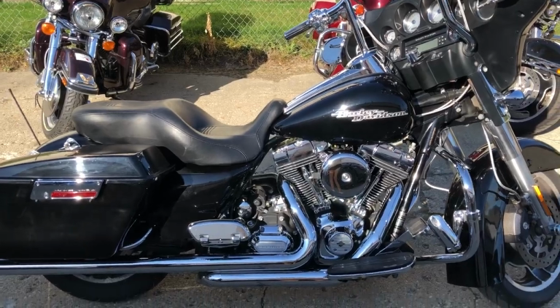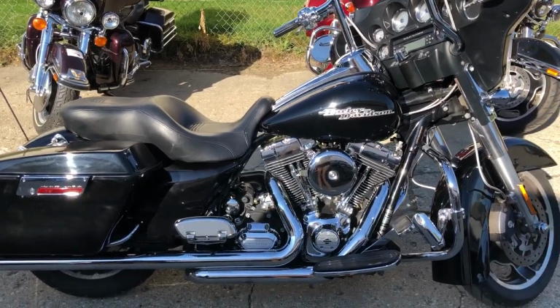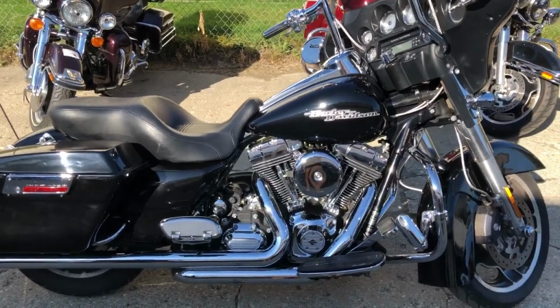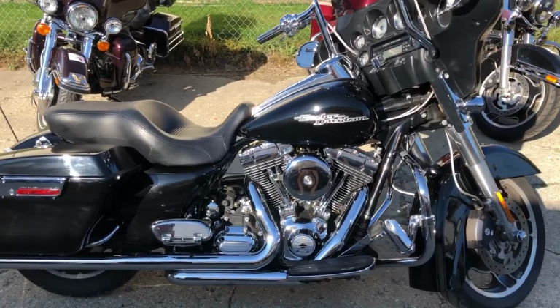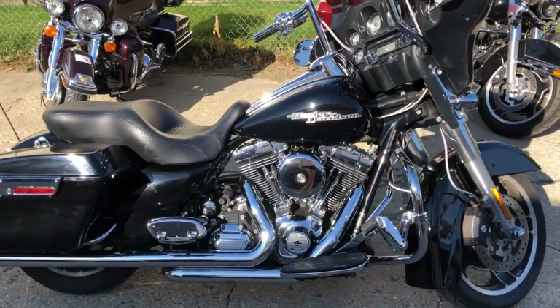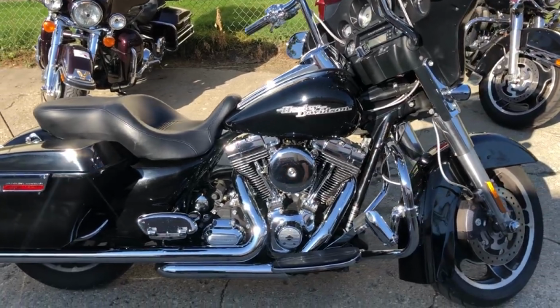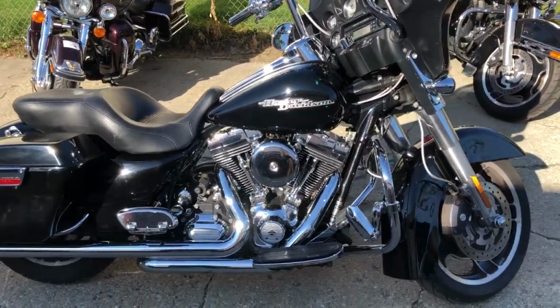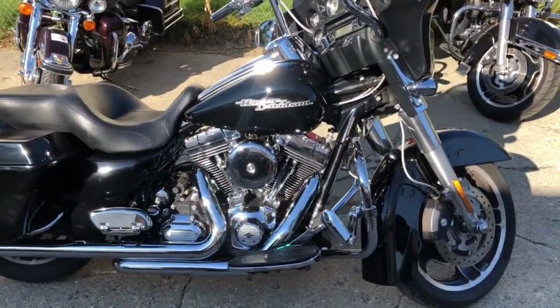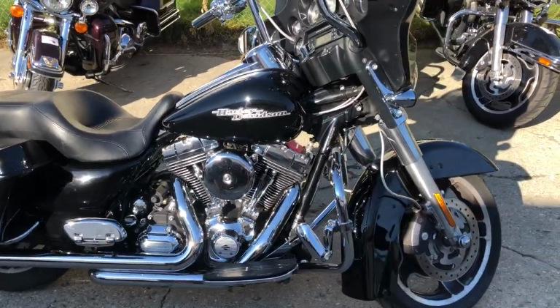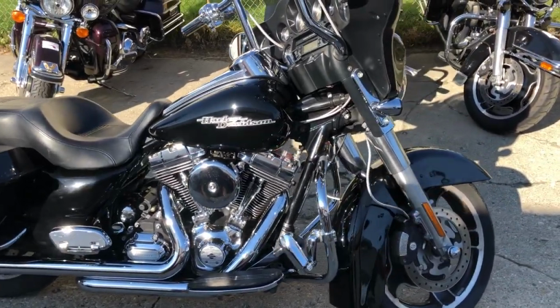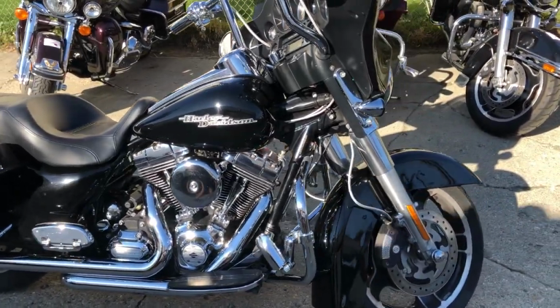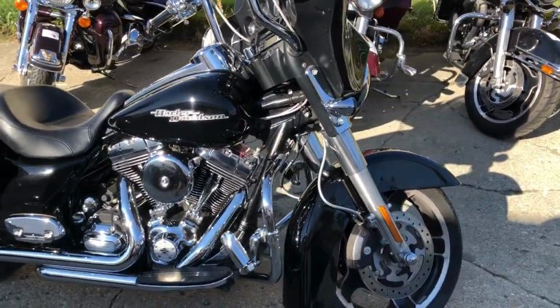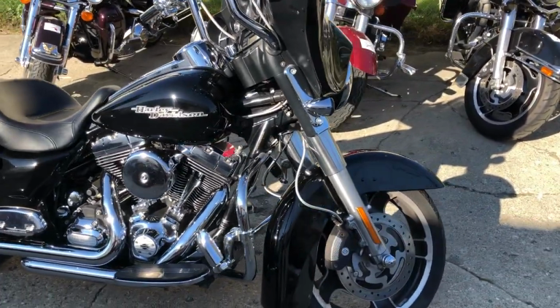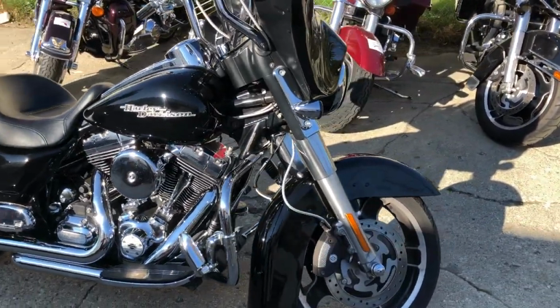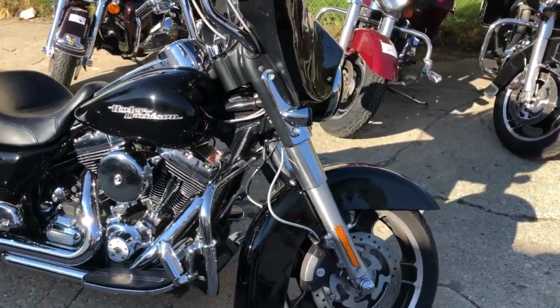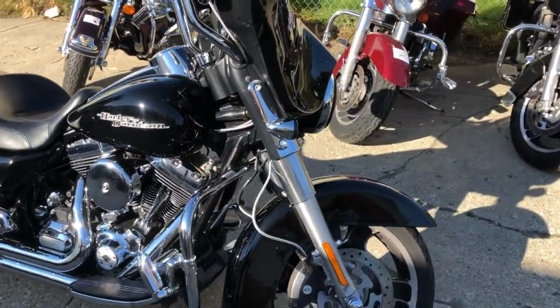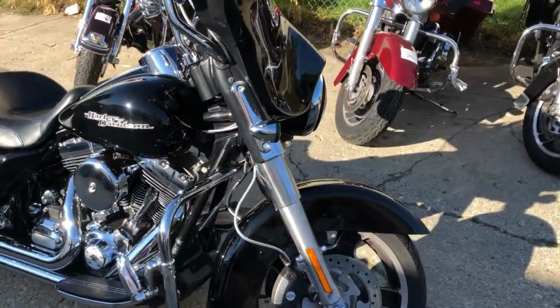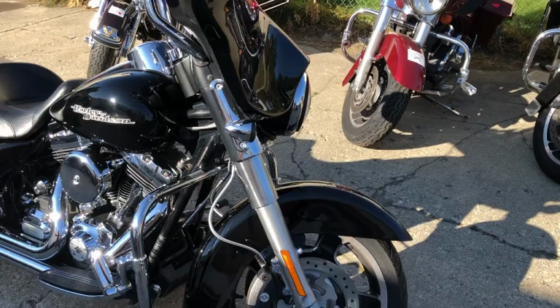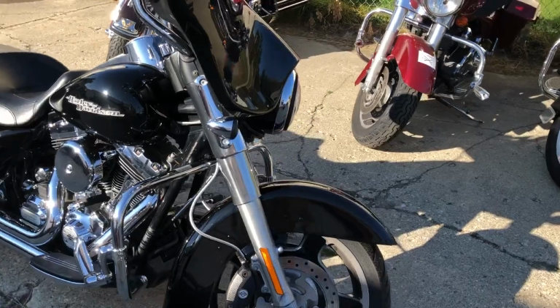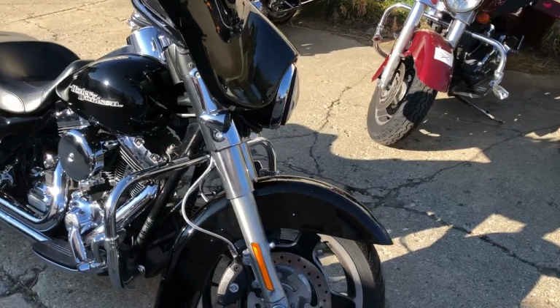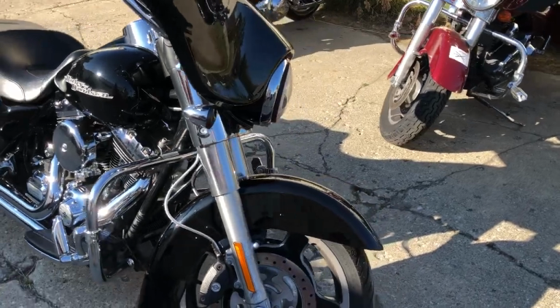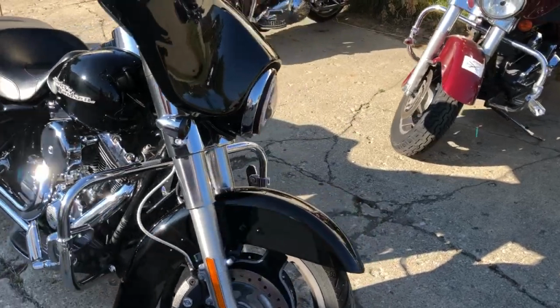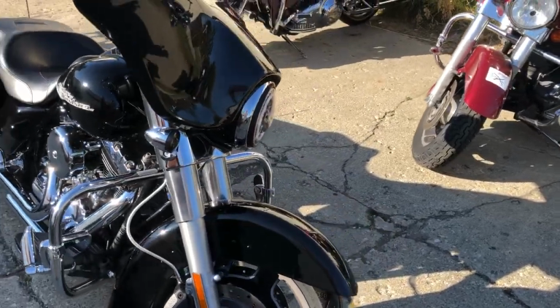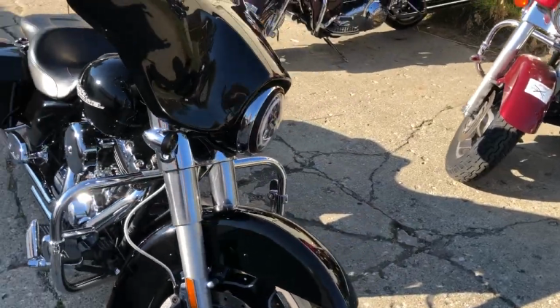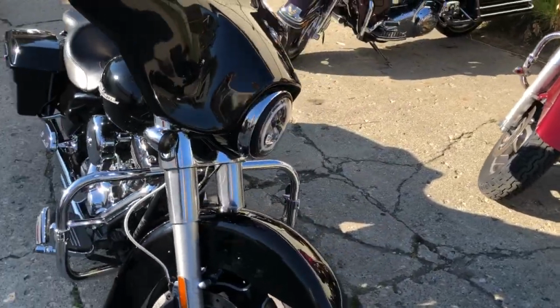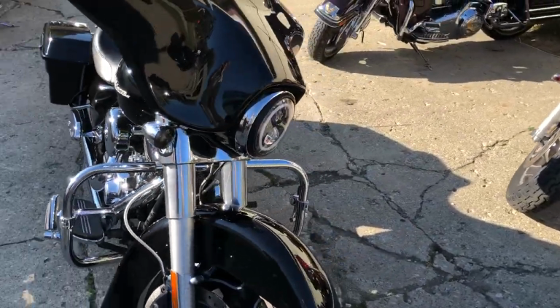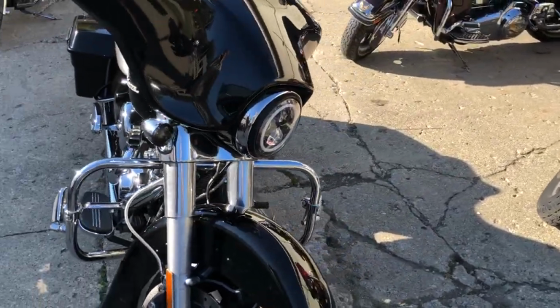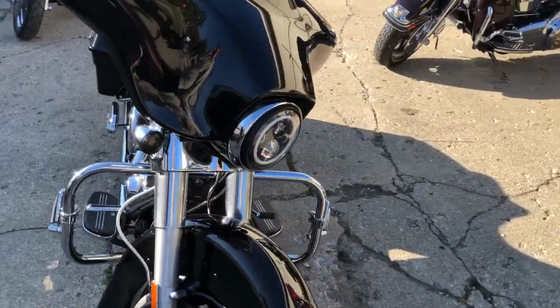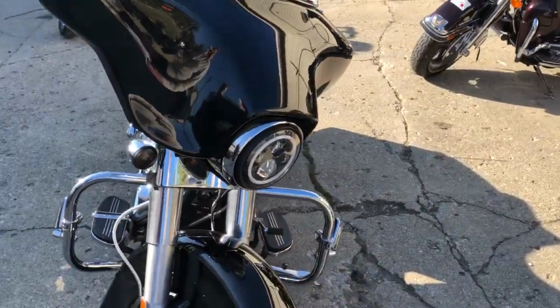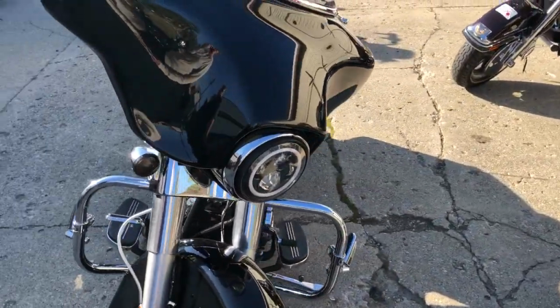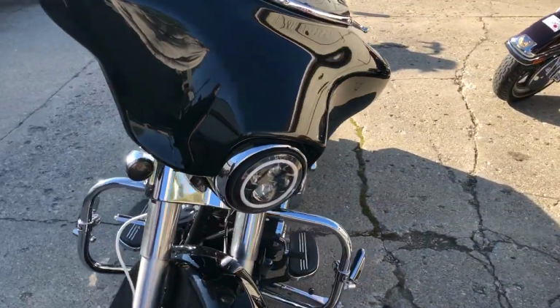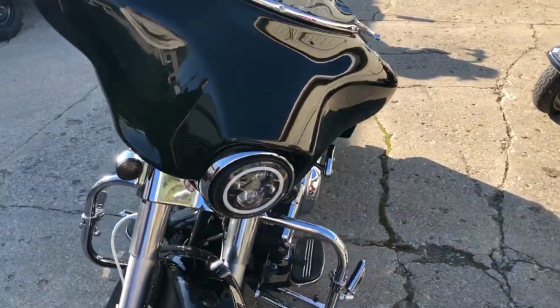Hey guys, ApprovalPowerSports.com here doing some videos on some stuff that just came into the showroom. Check this one out — it's a 2011 Street Glide with all kinds of extras on this thing.